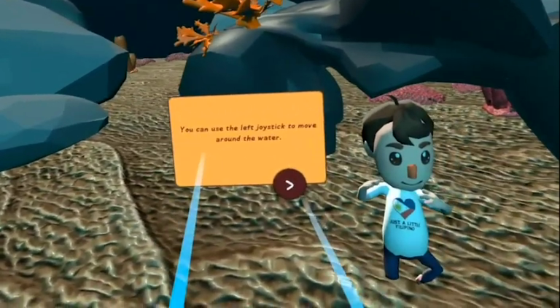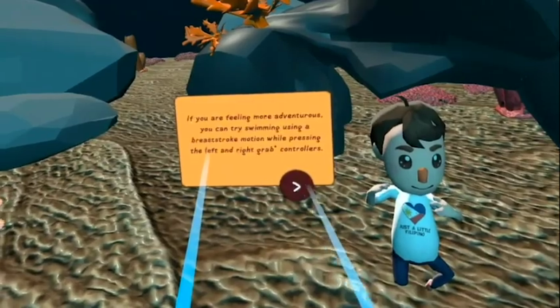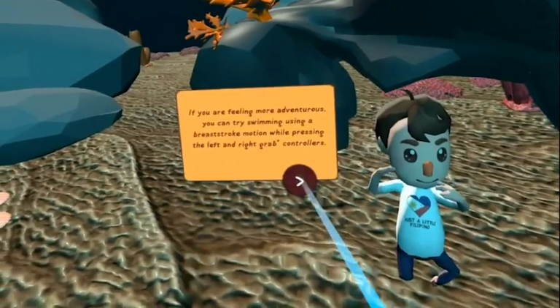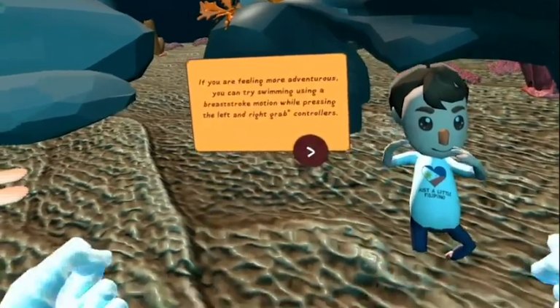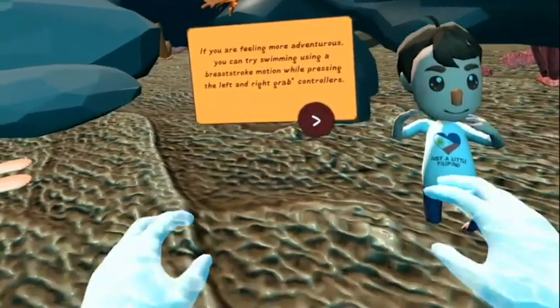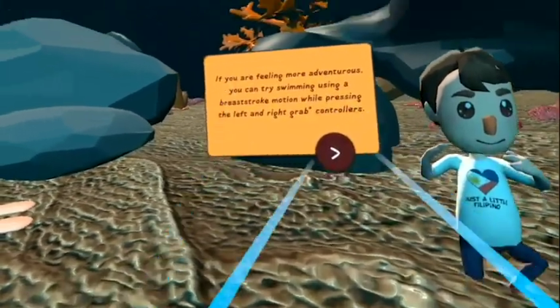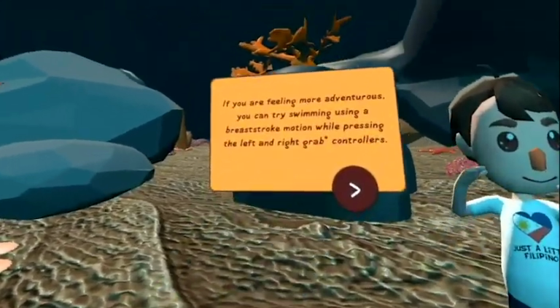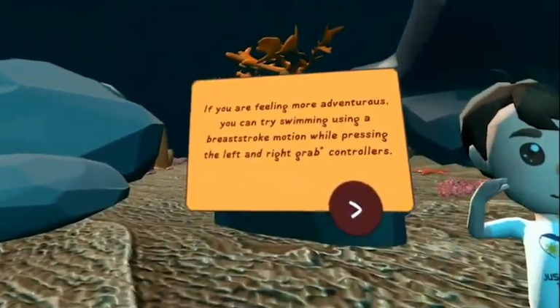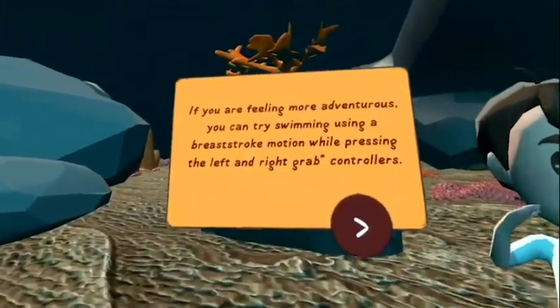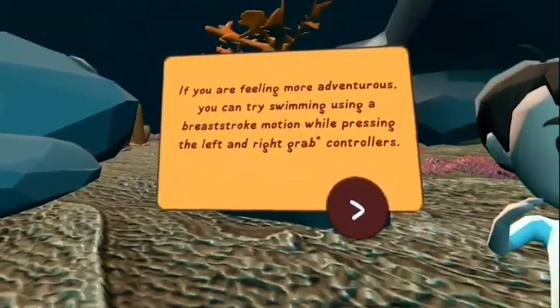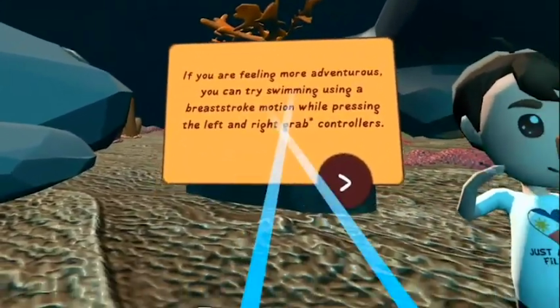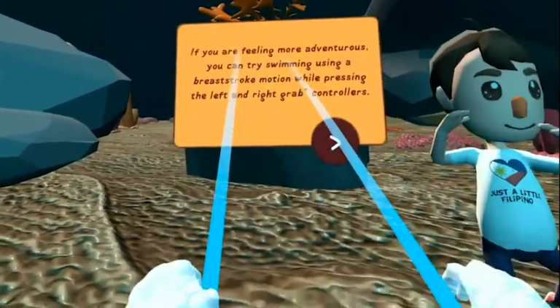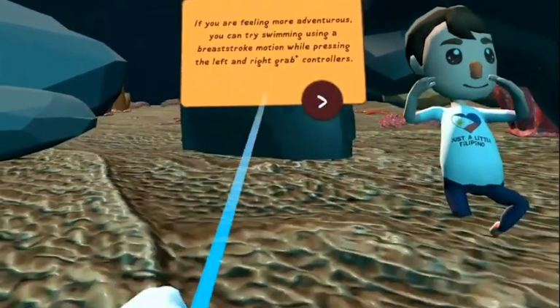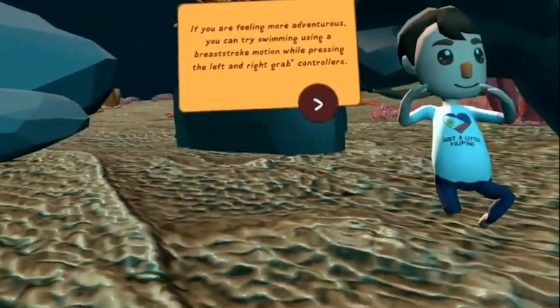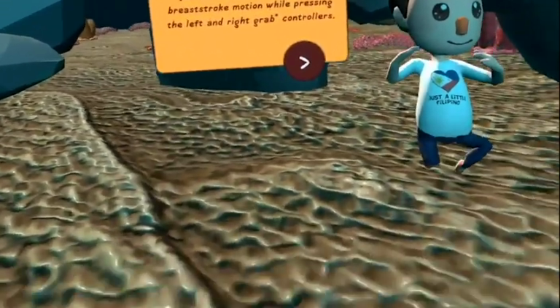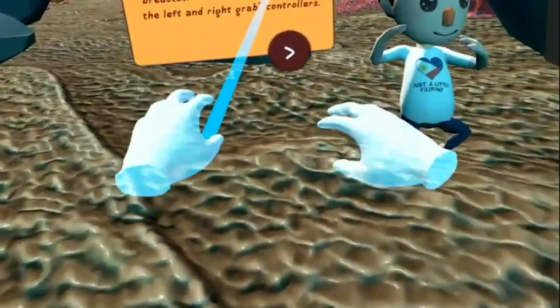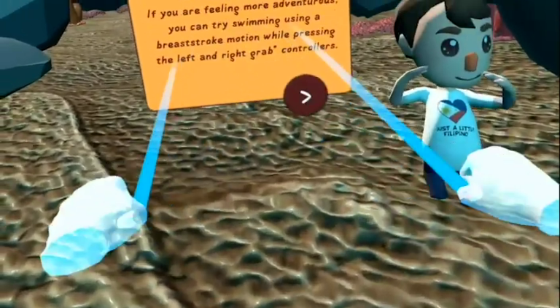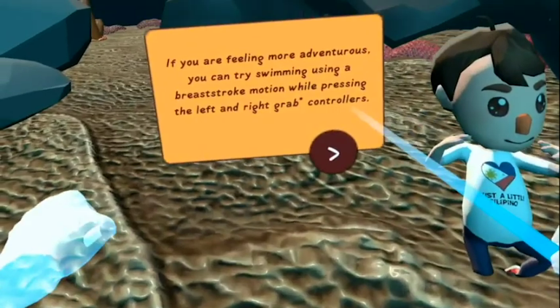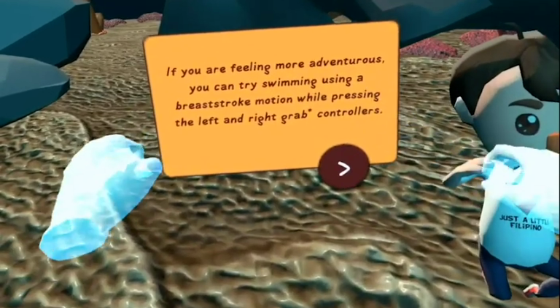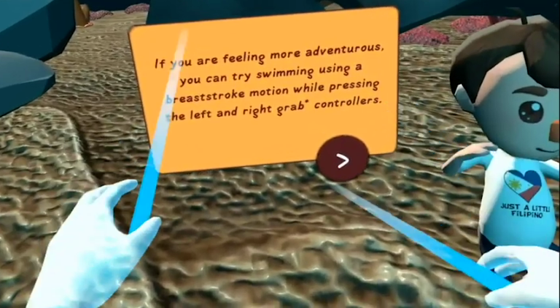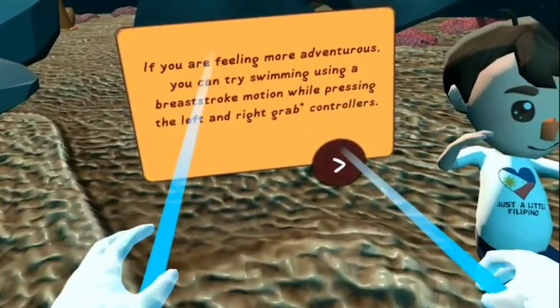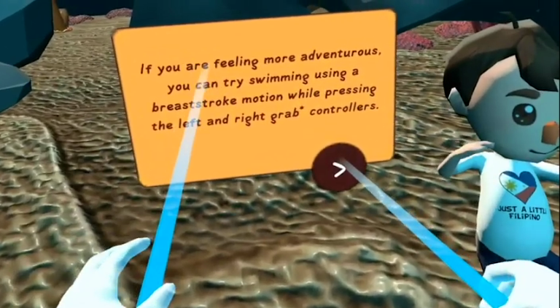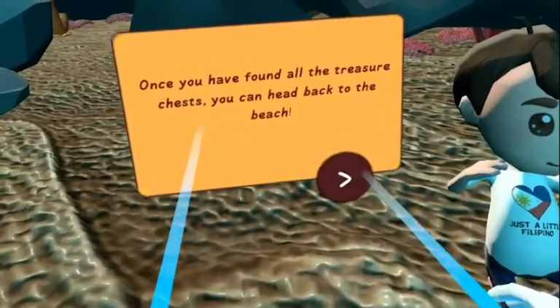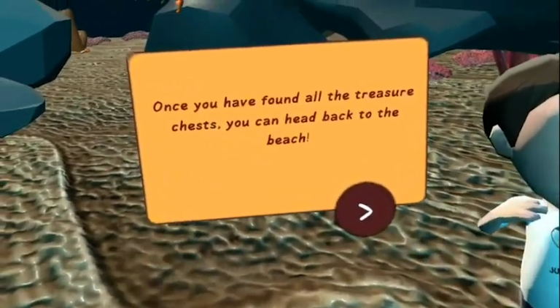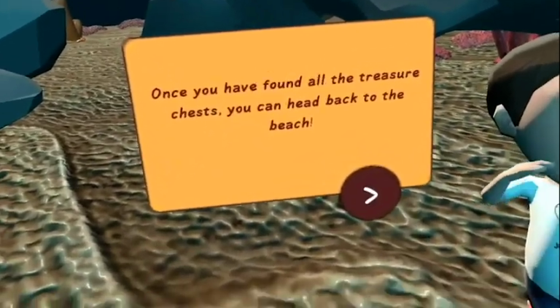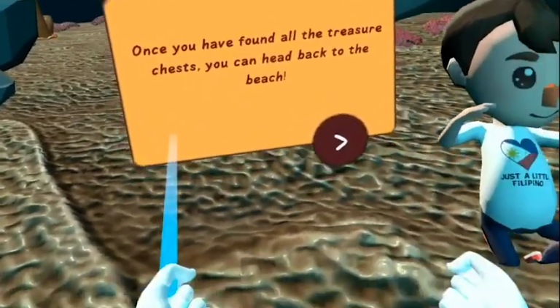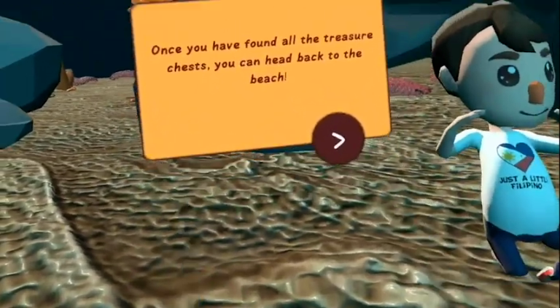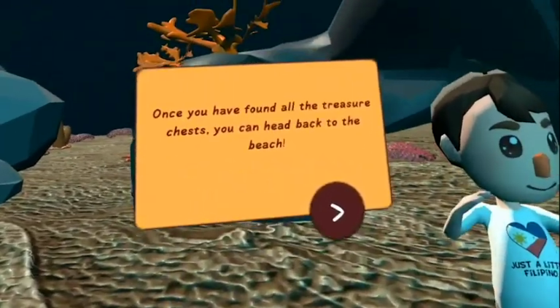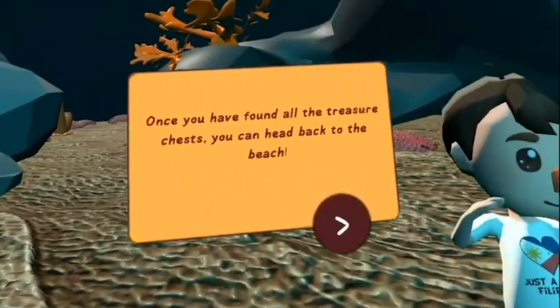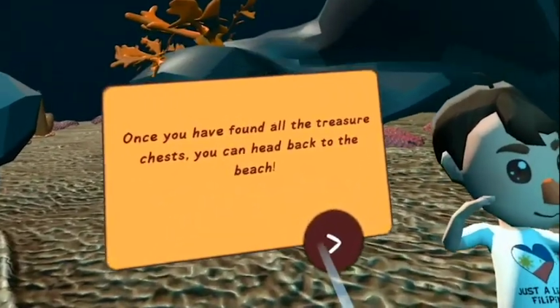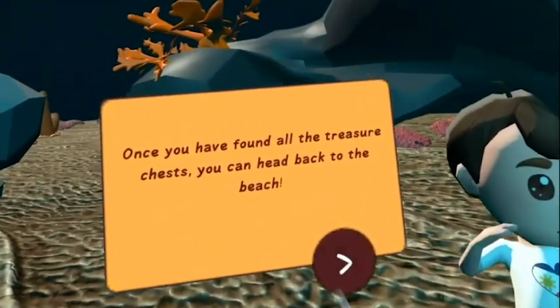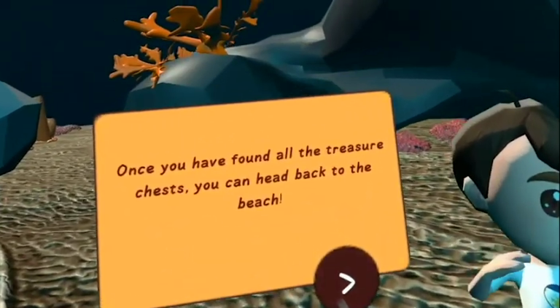You can use the left joystick to move around the water. If you are feeling more adventurous, you can try swimming using a breaststroke motion while pressing the left and right trigger on the controller. Once you have found all the treasure chests, you can head back to the beach.